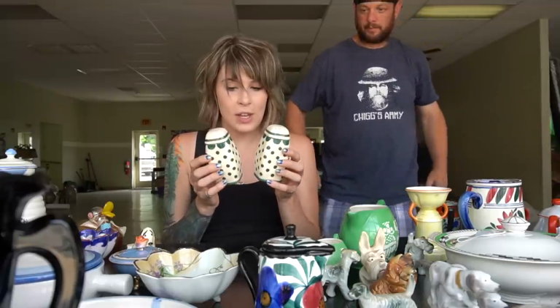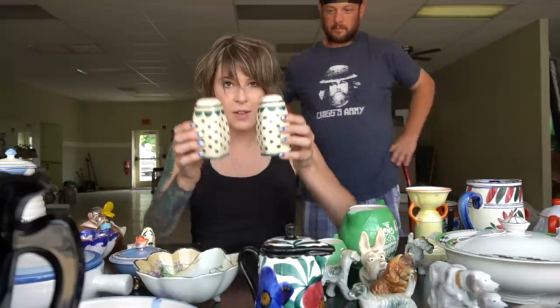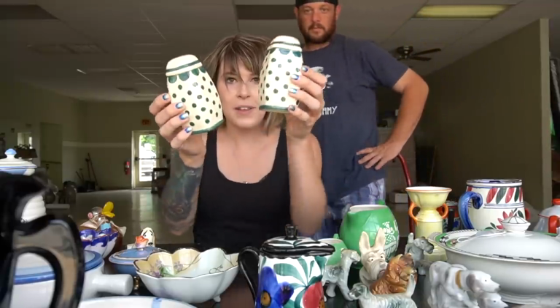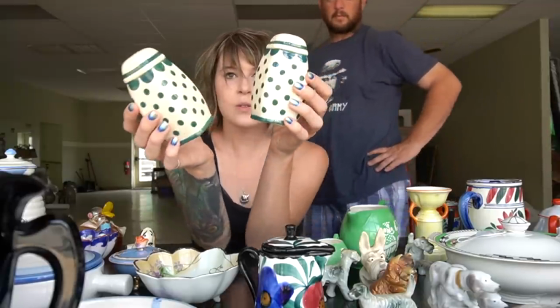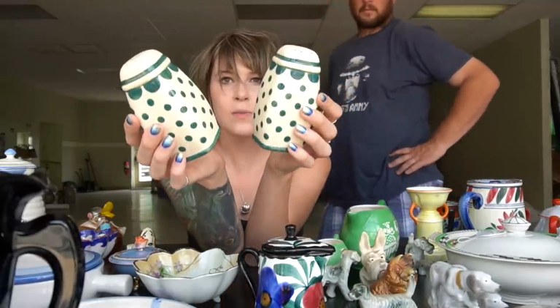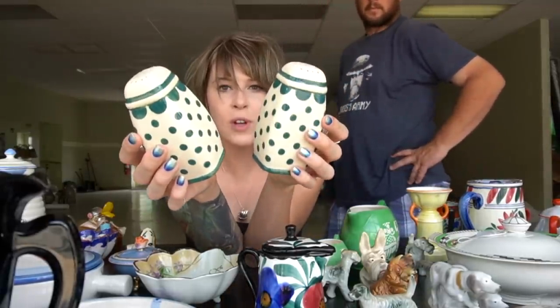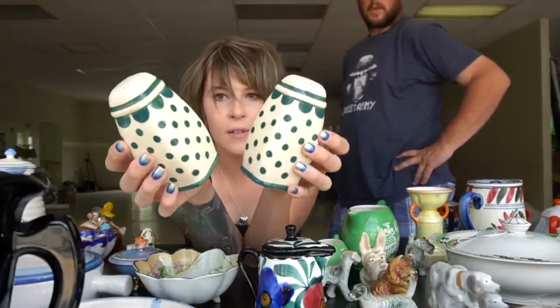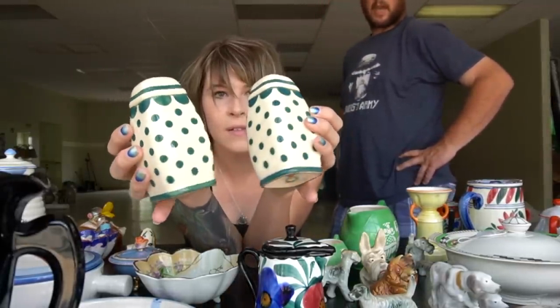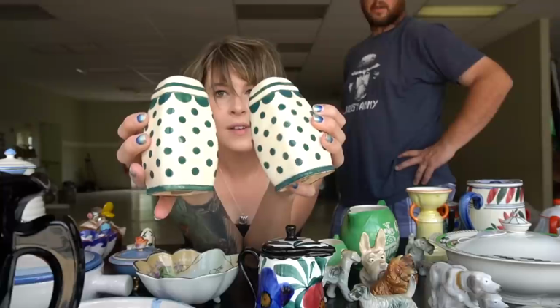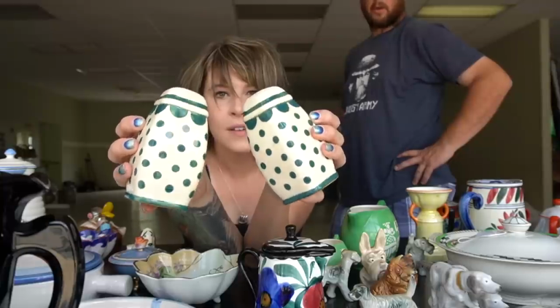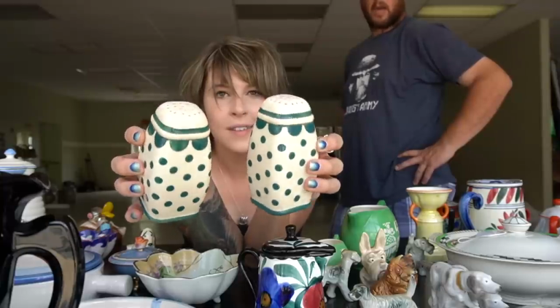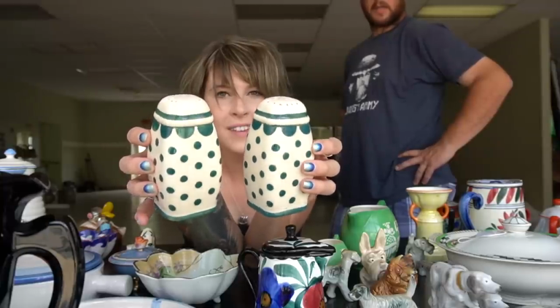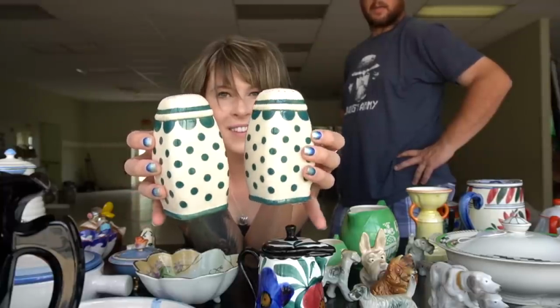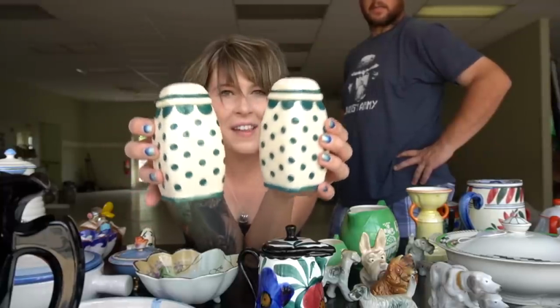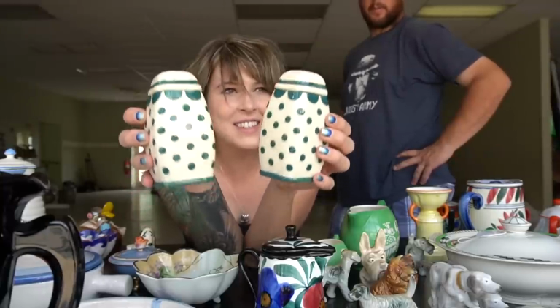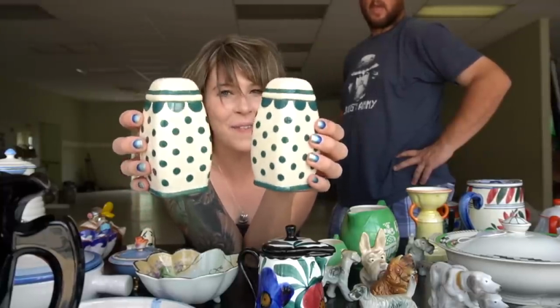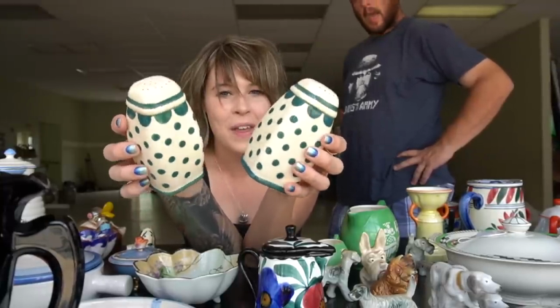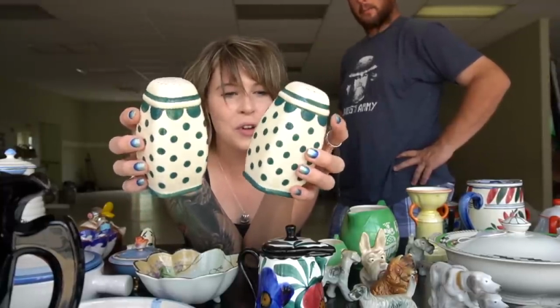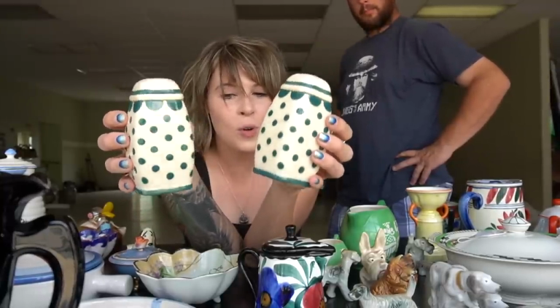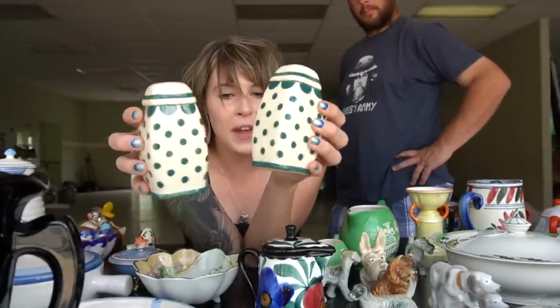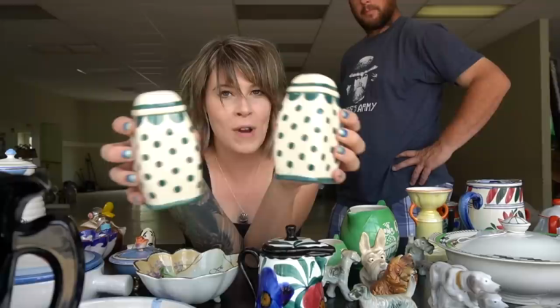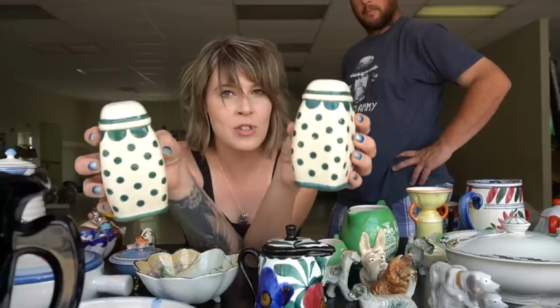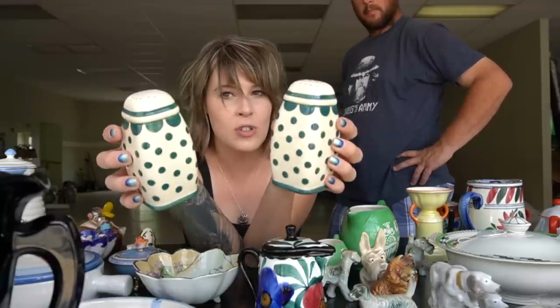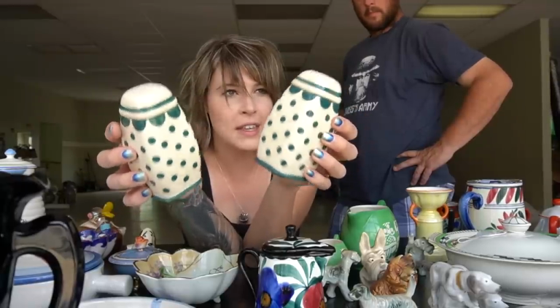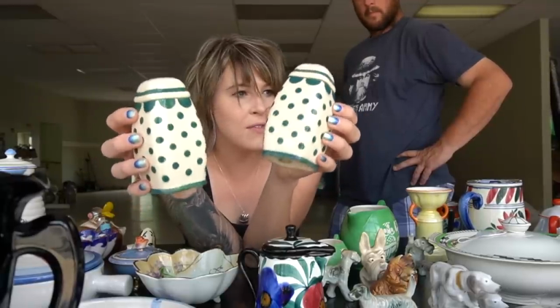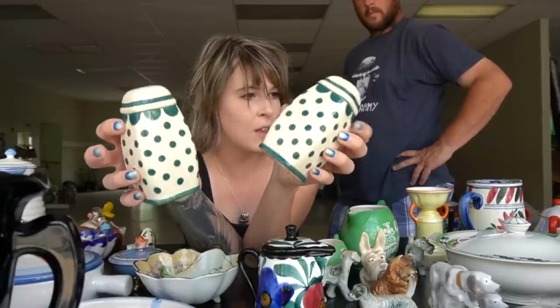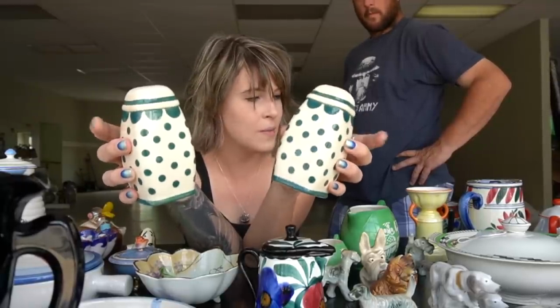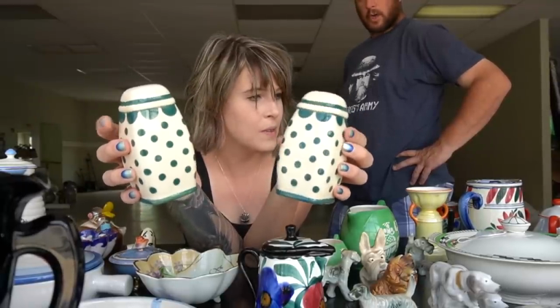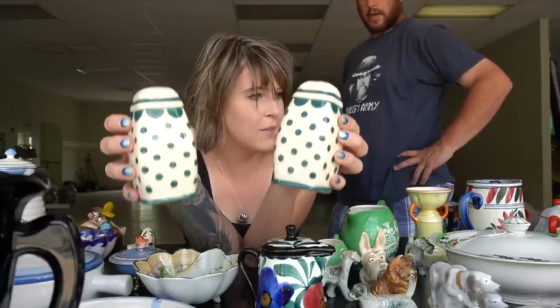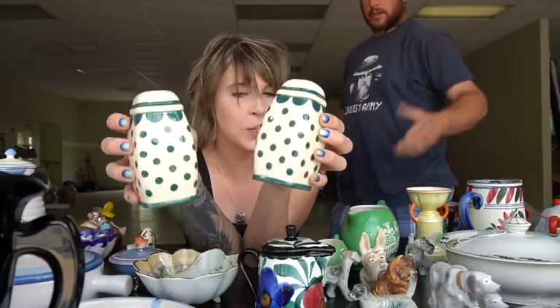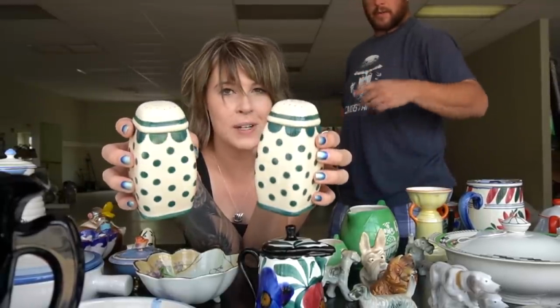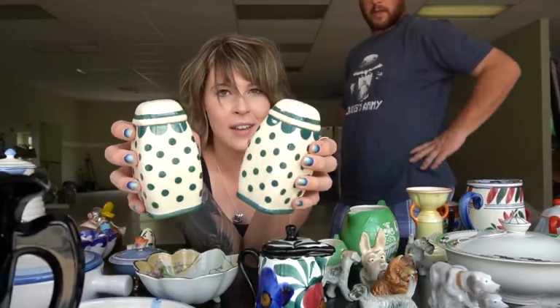These are polka dot — green polka dot shakers. They're more of a range size, for cooking at the stove, rather than the personal table-size ones. He likes the size of them.